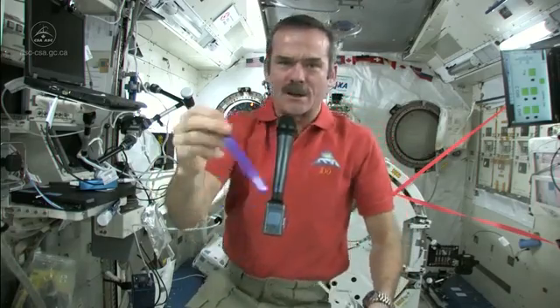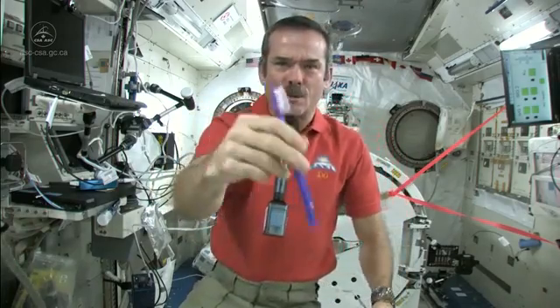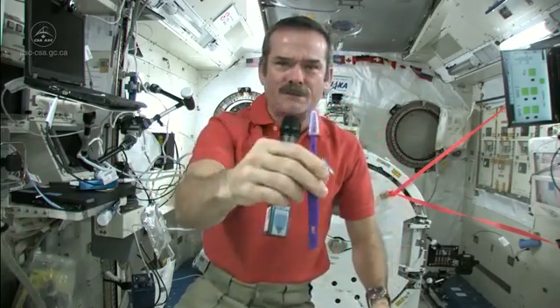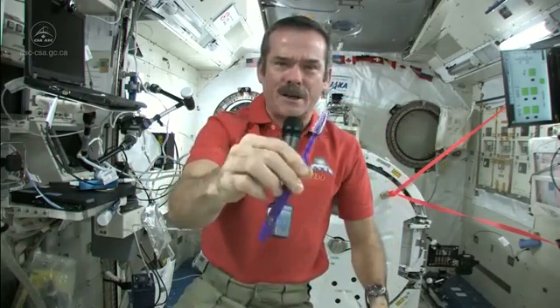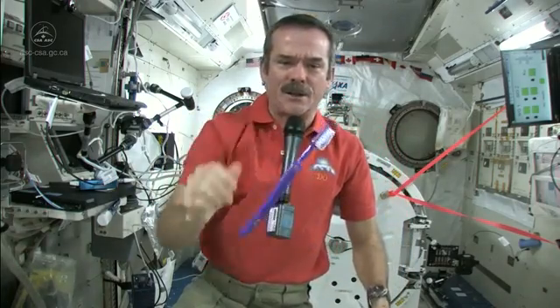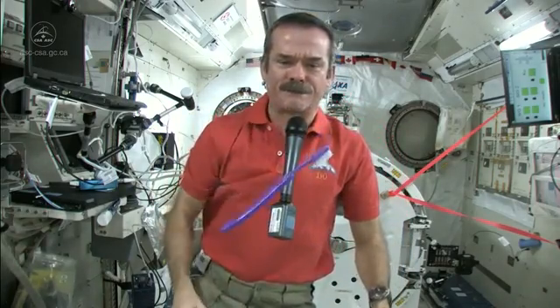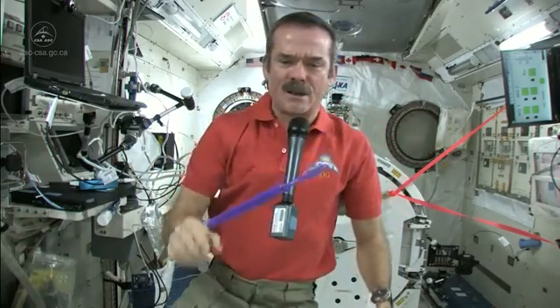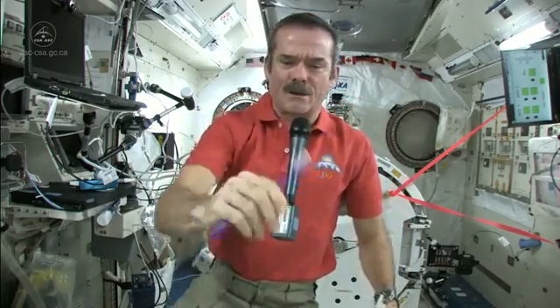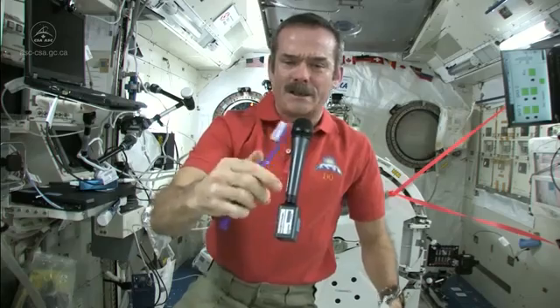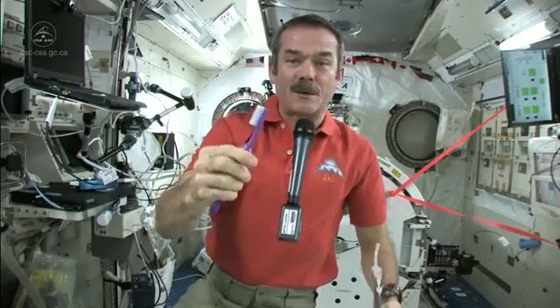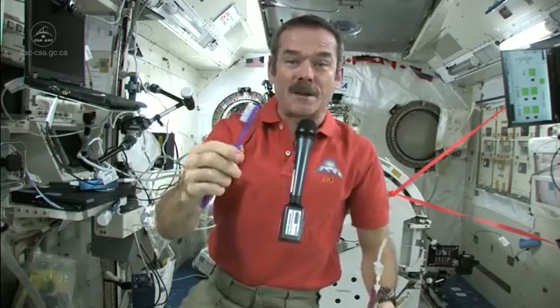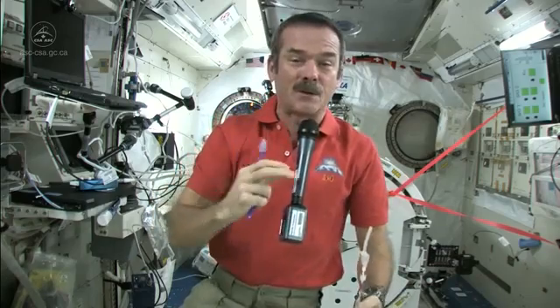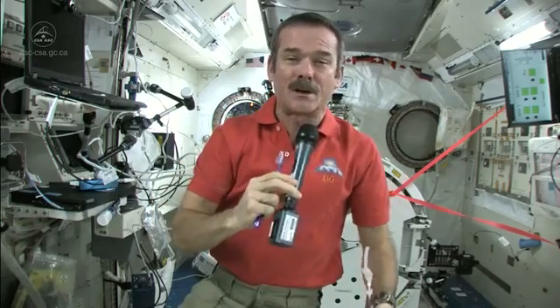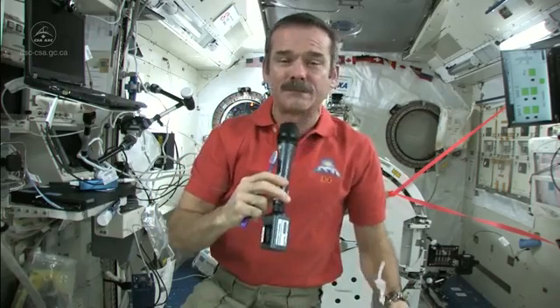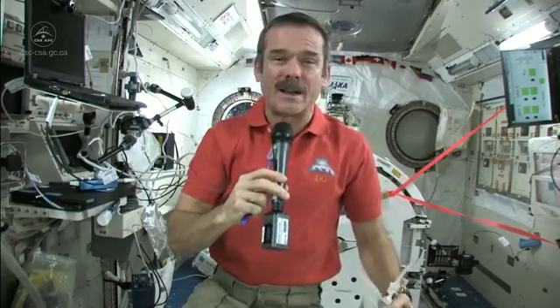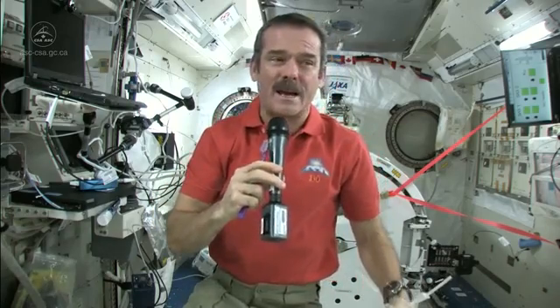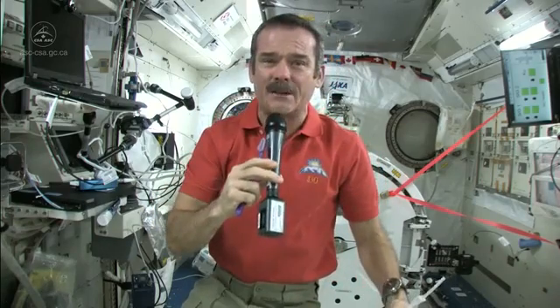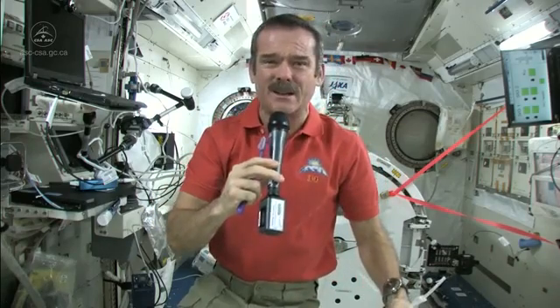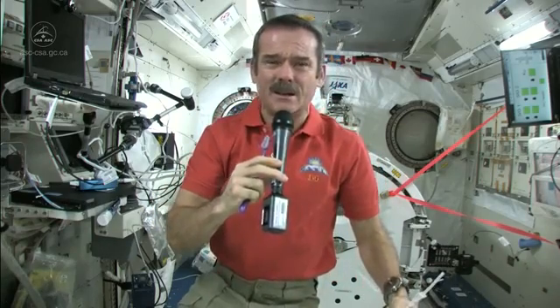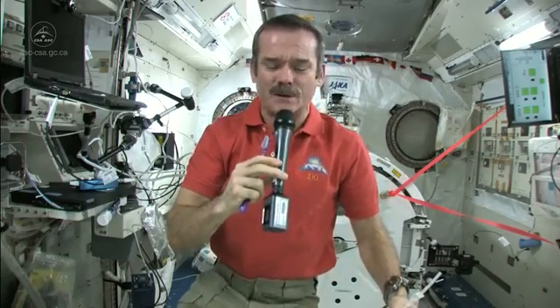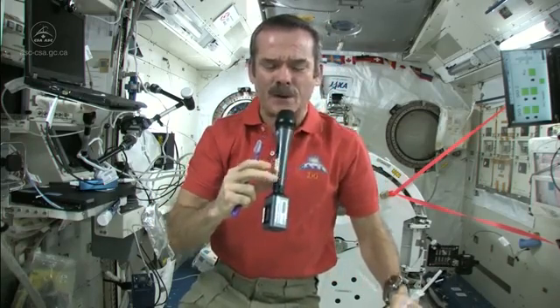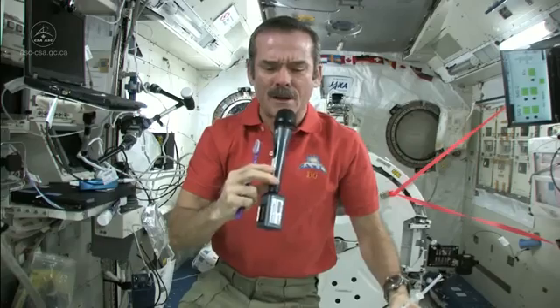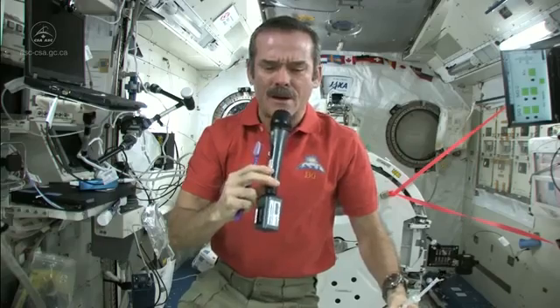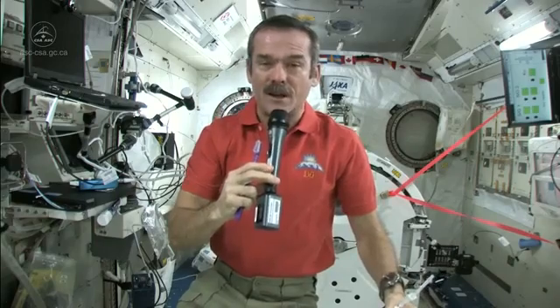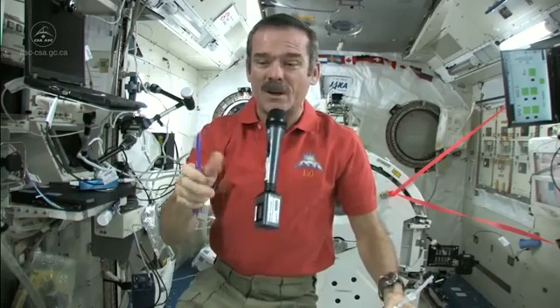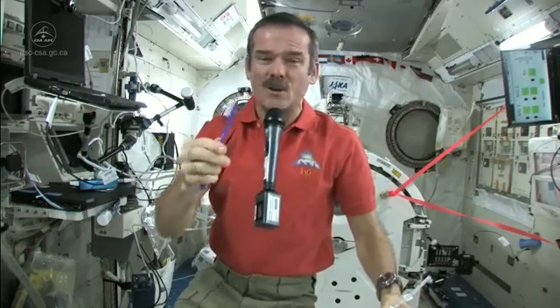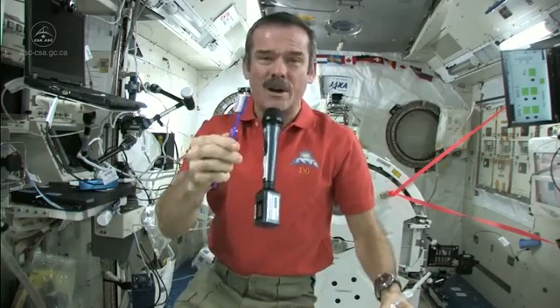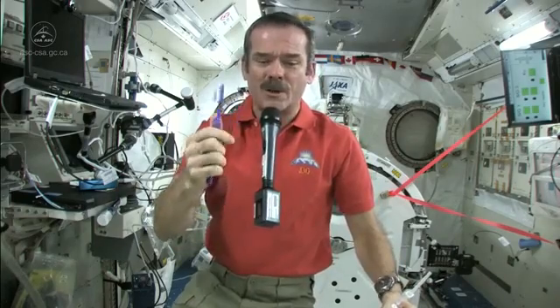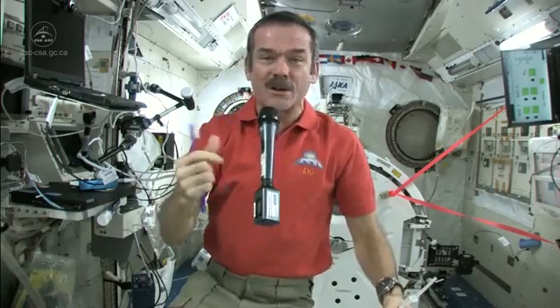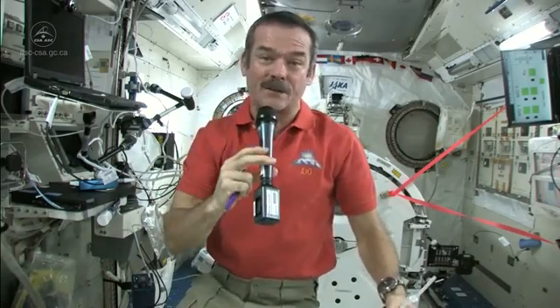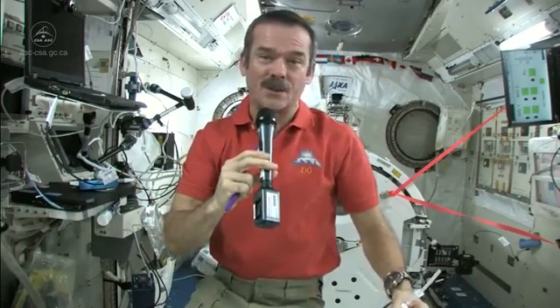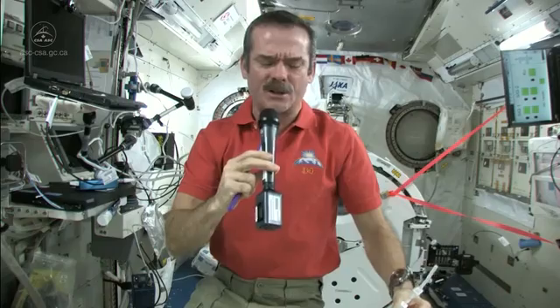Standard toothbrush — nothing magical there — but we have a few different things to consider. We don't have running water; you can't have a tap, you can't have a sink because water would flow everywhere. So what do you do to wet your toothbrush, and where do you spit afterwards? Those are the big questions.